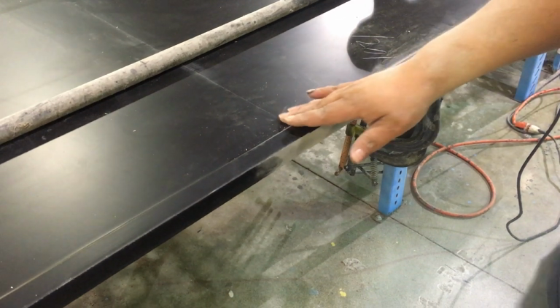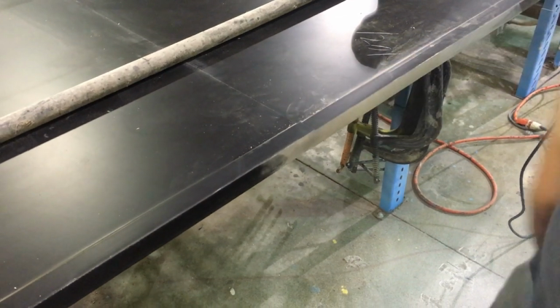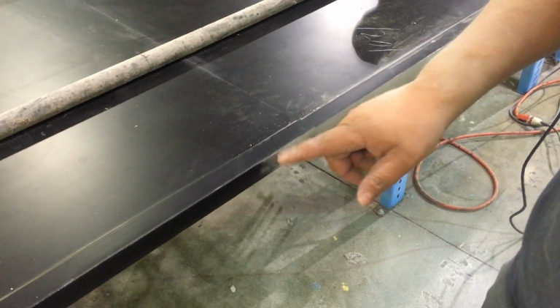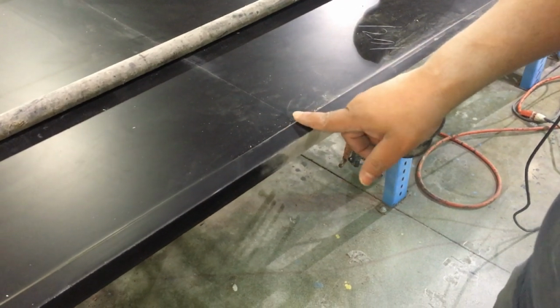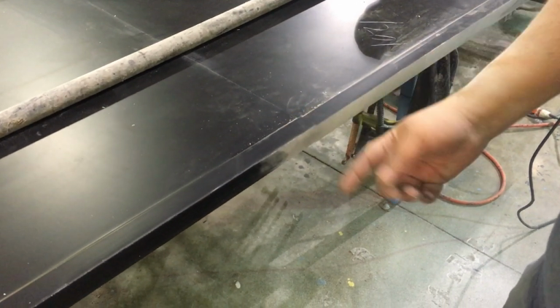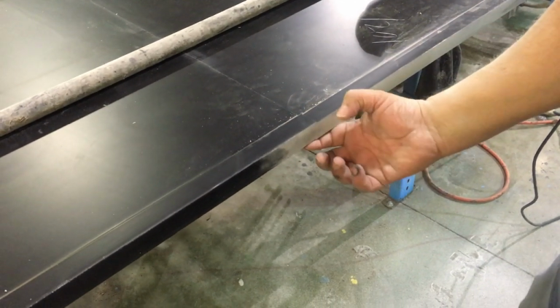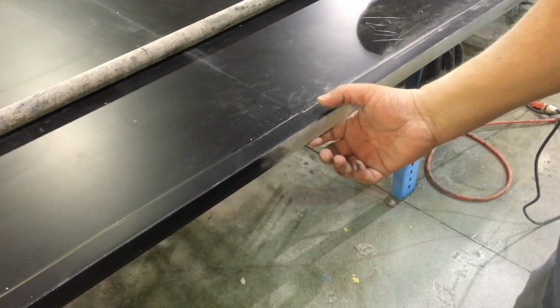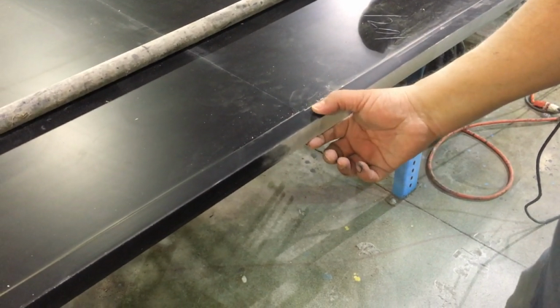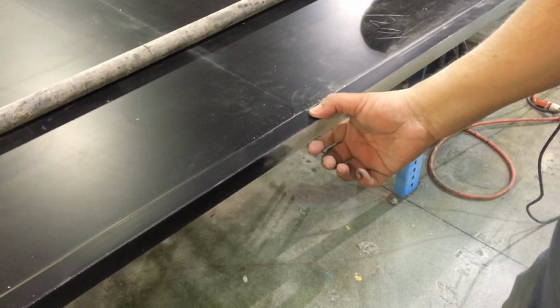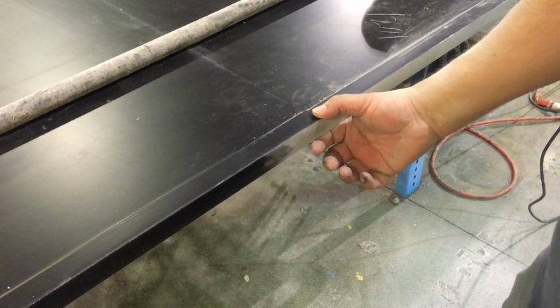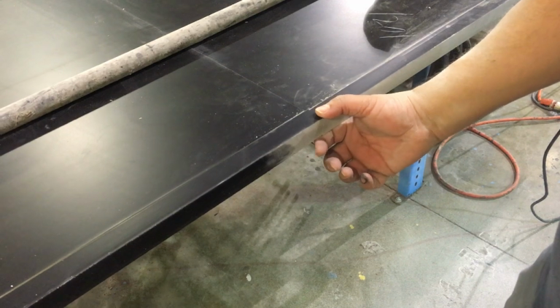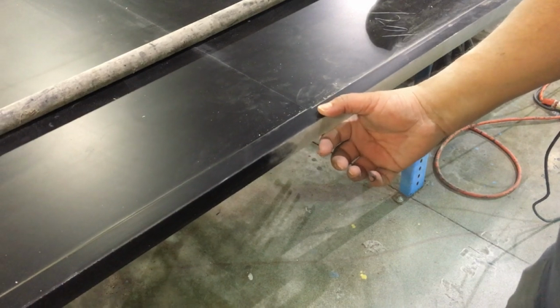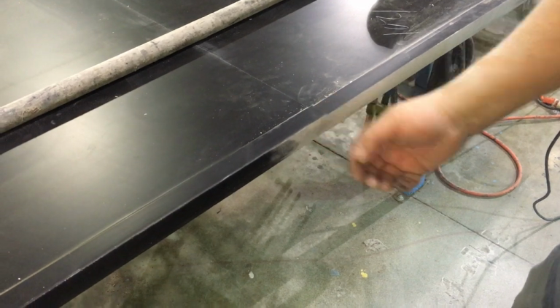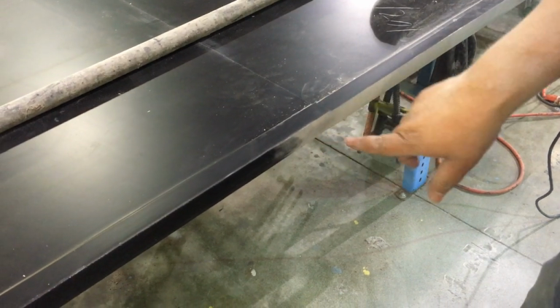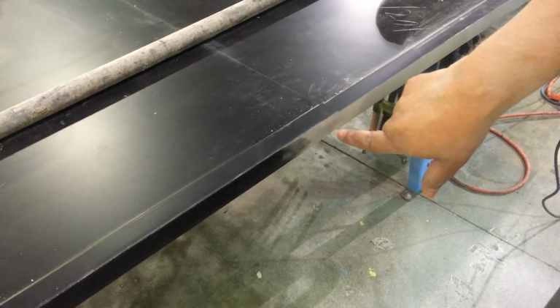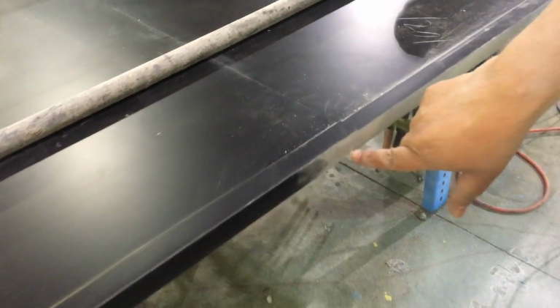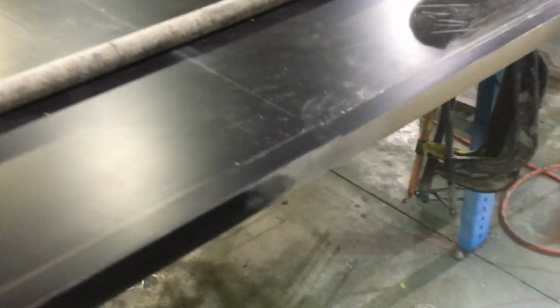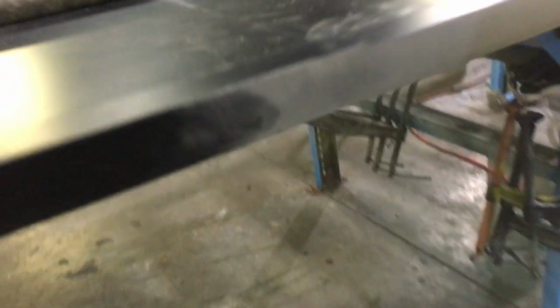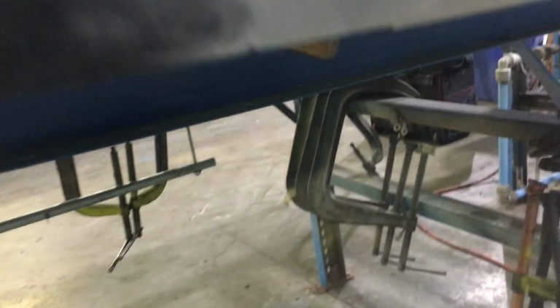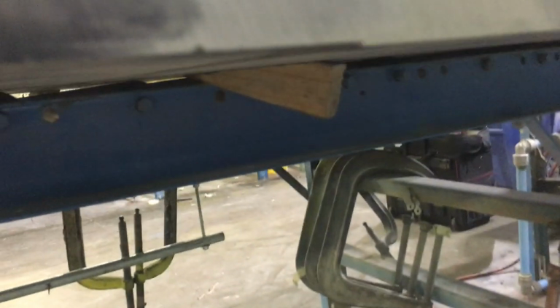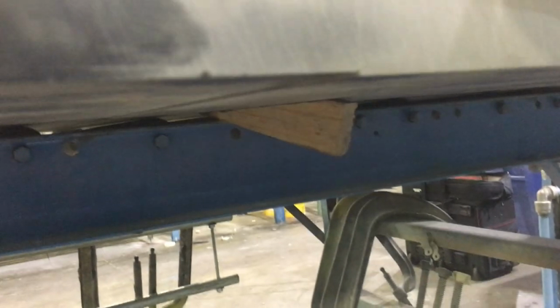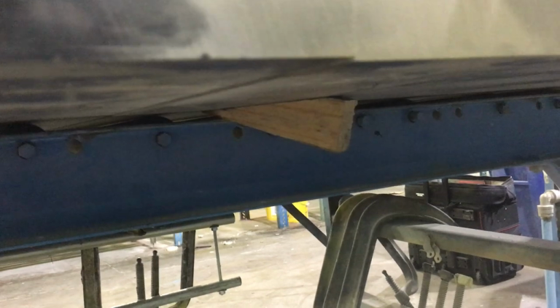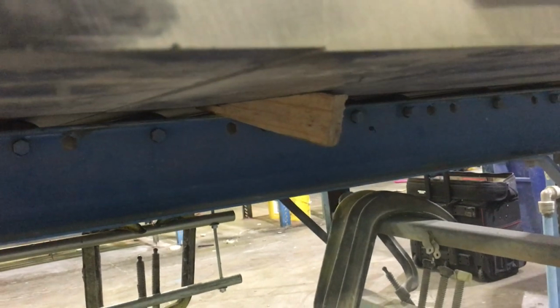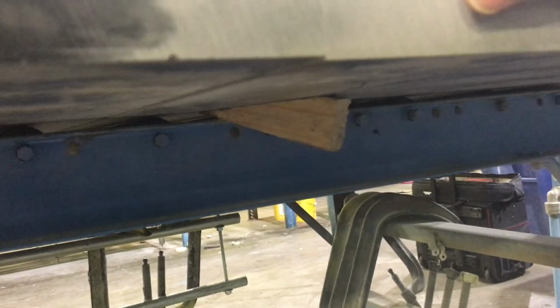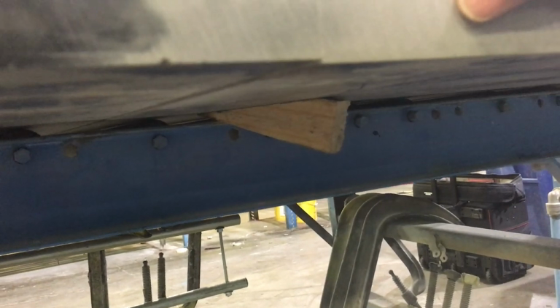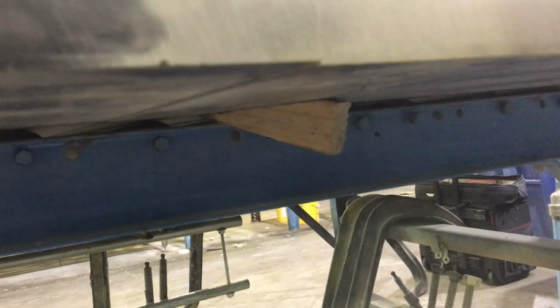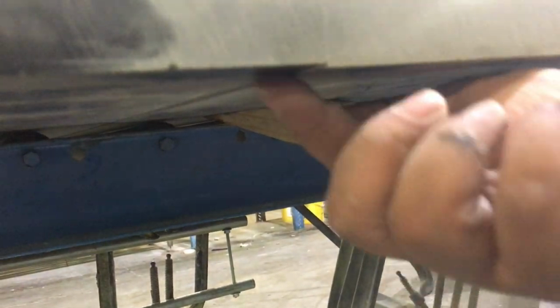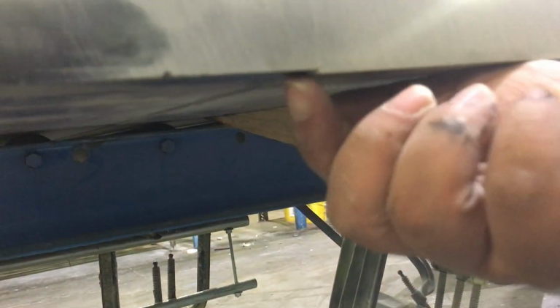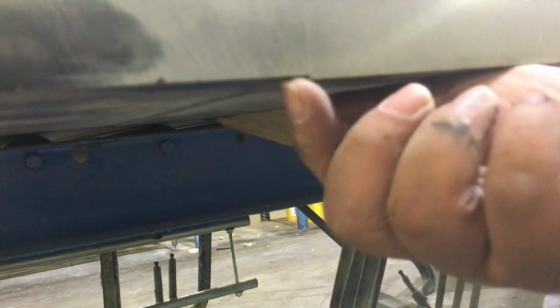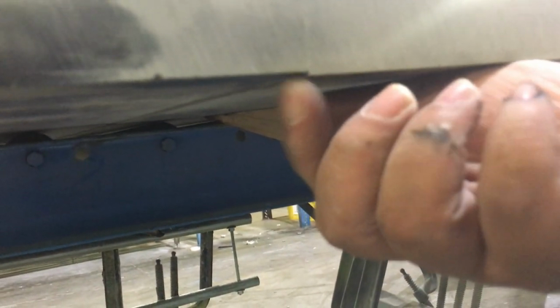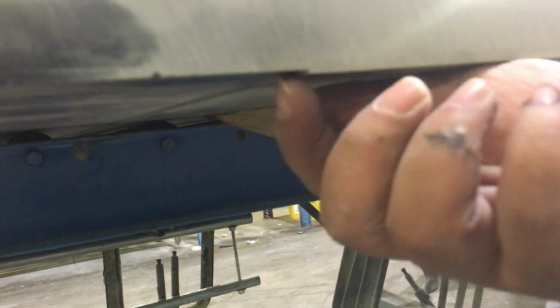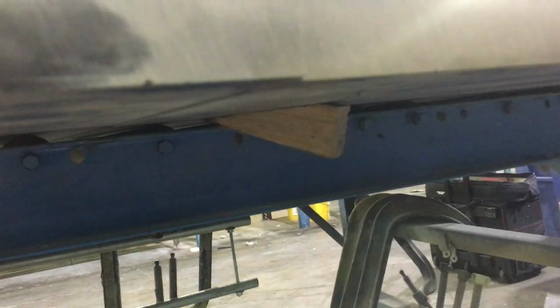At this moment I'm going to illustrate feathering the bottom of a top when they're out of tolerance. As you can see here, the top — I've moved it; this is just a scrap piece that we're using. As you can see, there's about a sixteenth difference here.